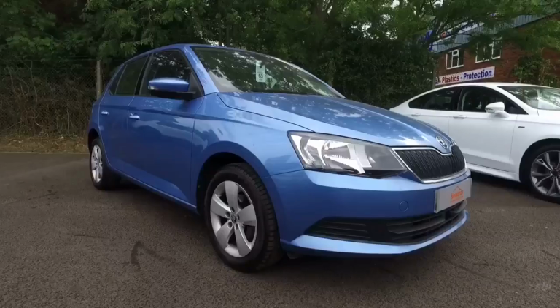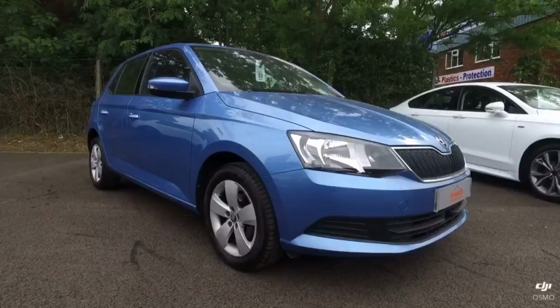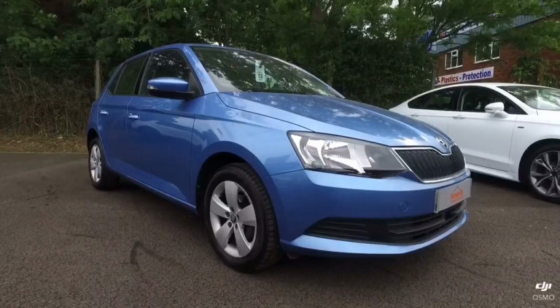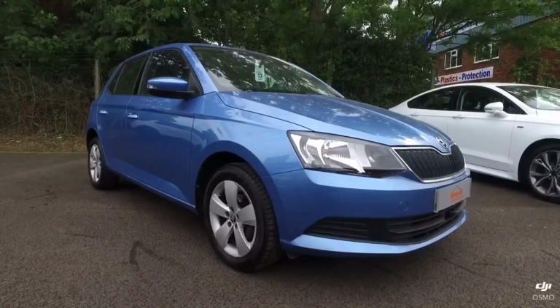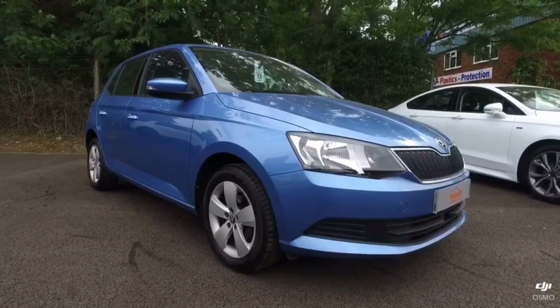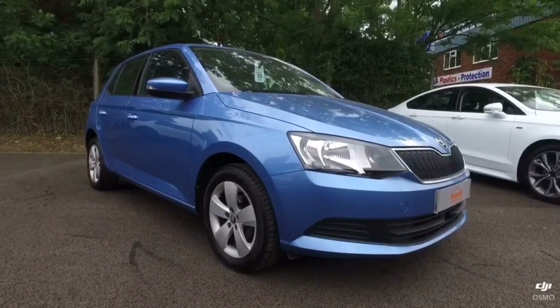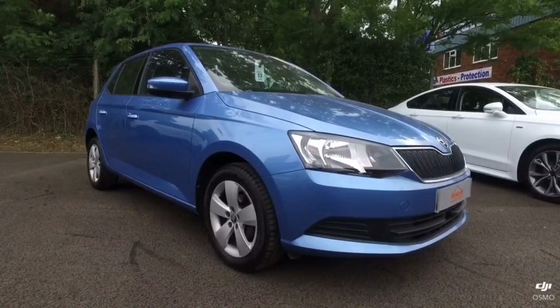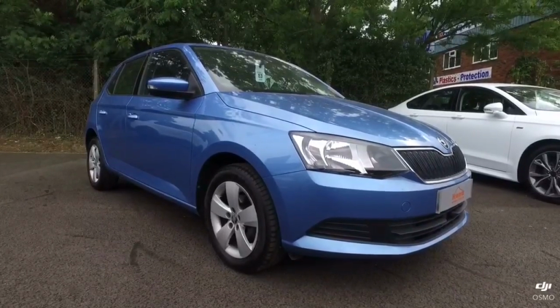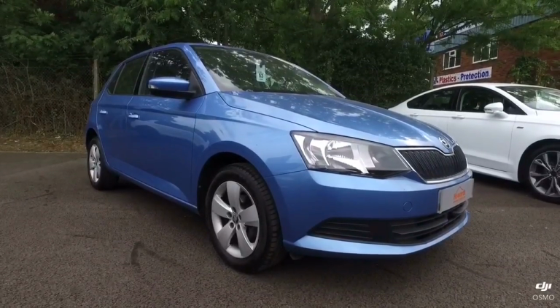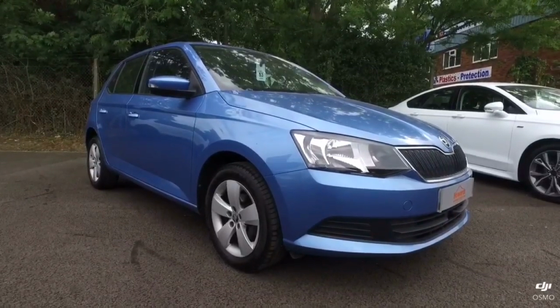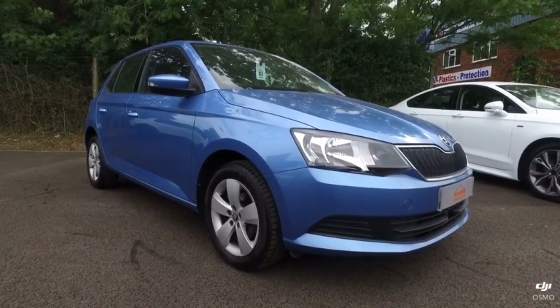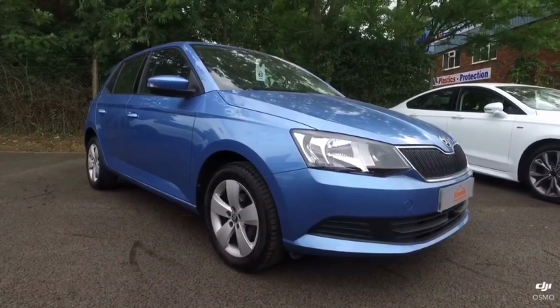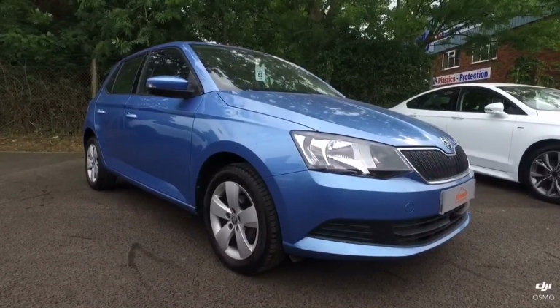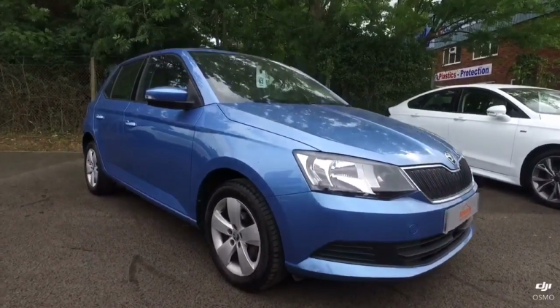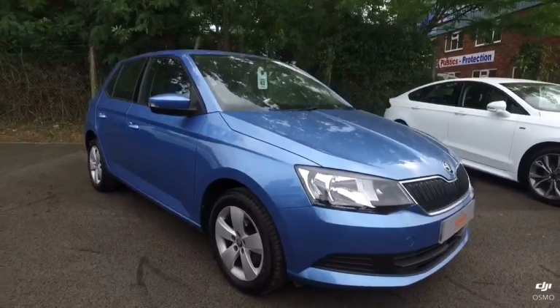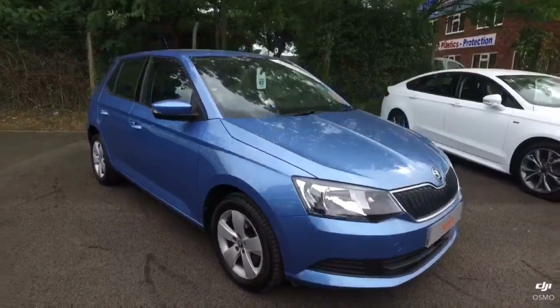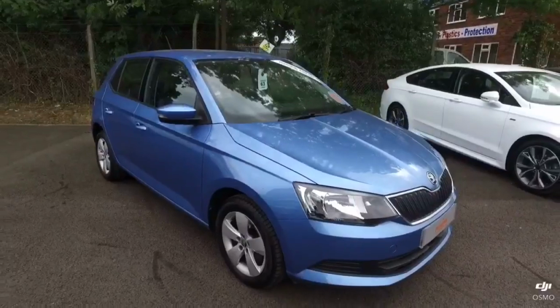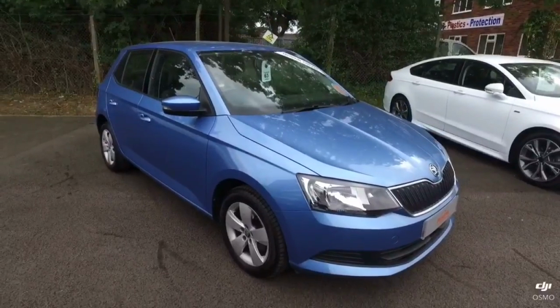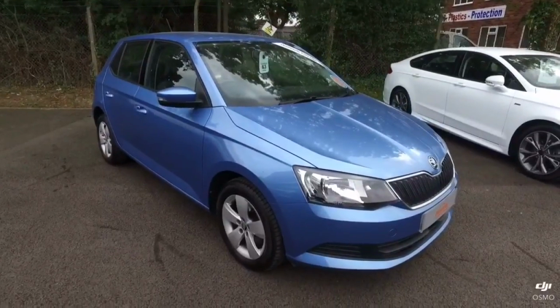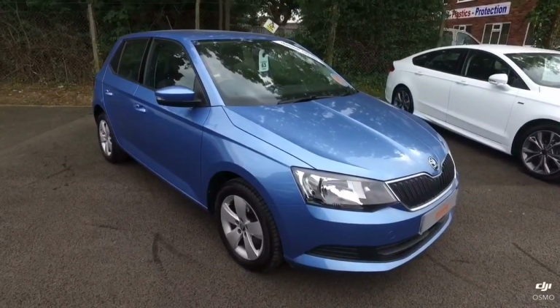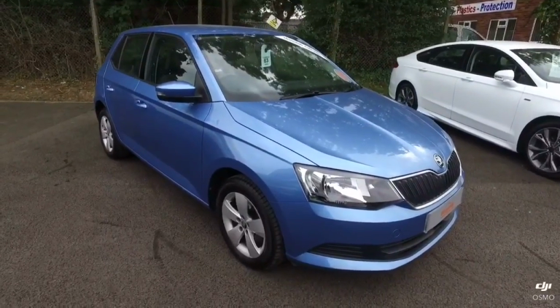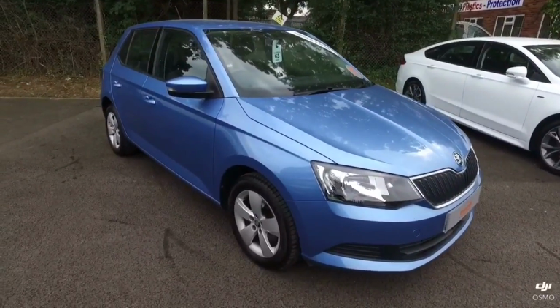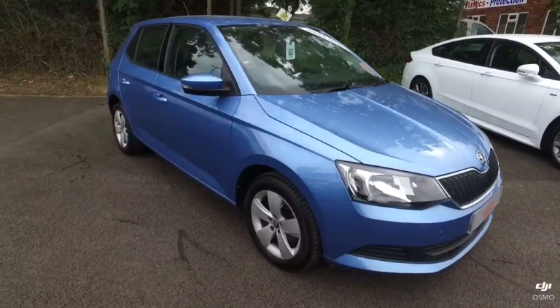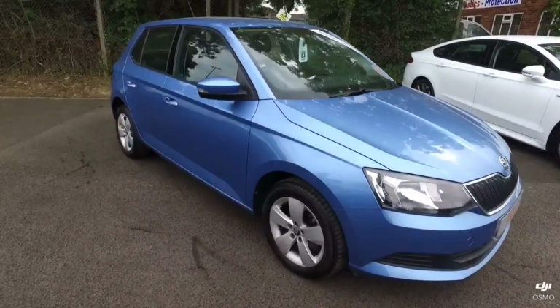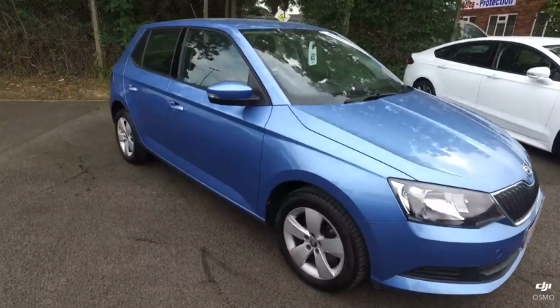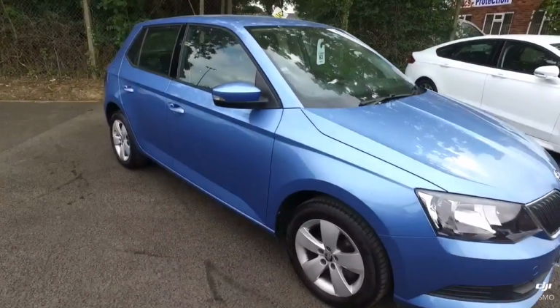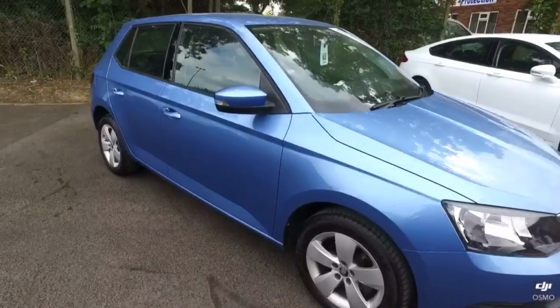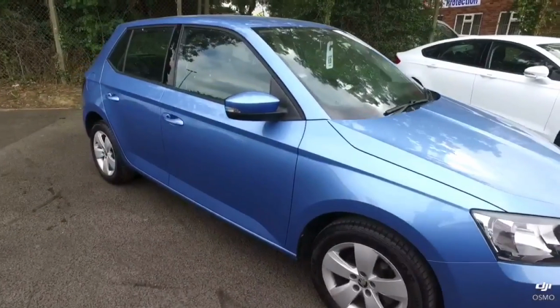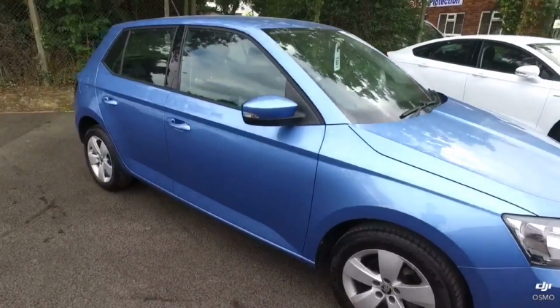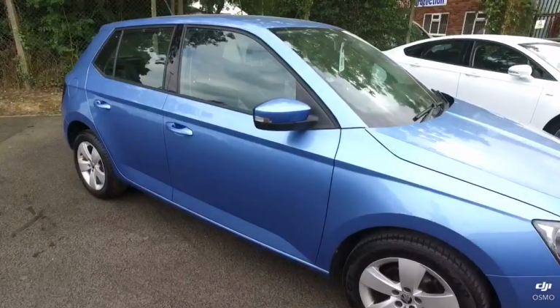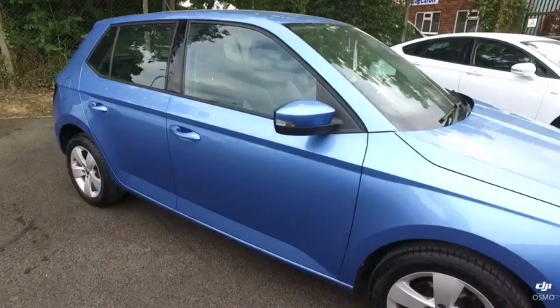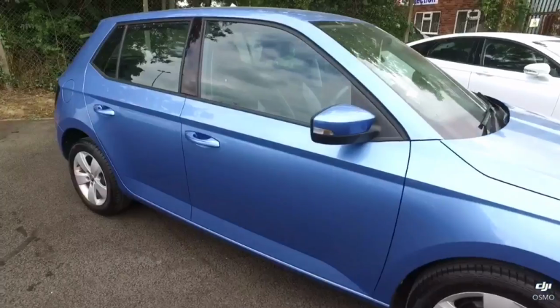Hello, welcome to Howard's of Yeovil. This is our Skoda Fabia 1.0L MPI and this is the SE model, finished in metallic blue.